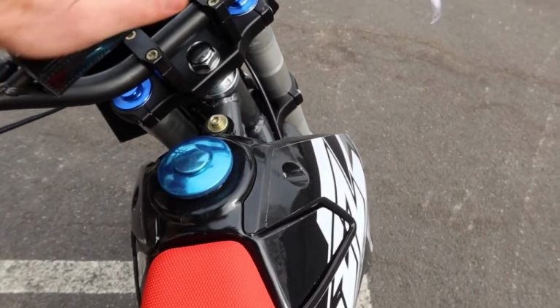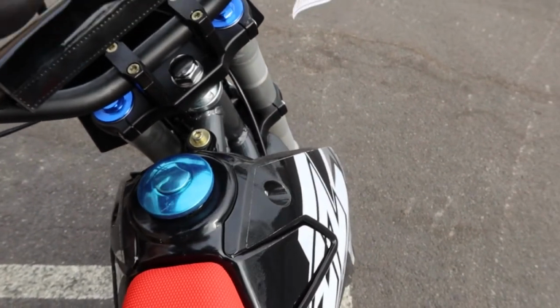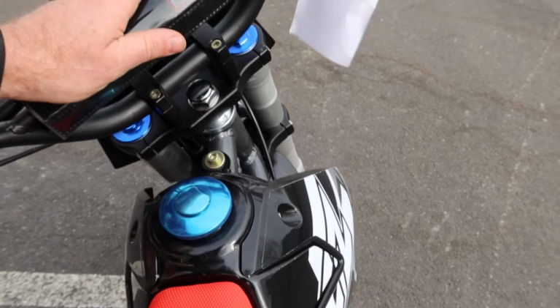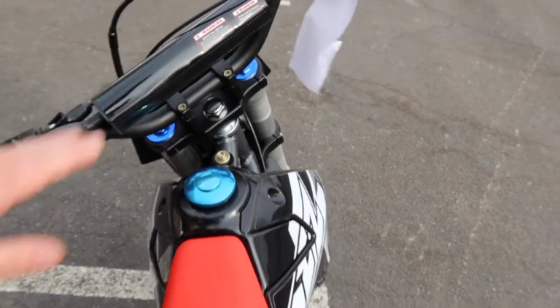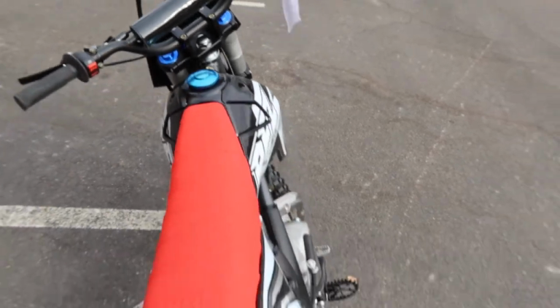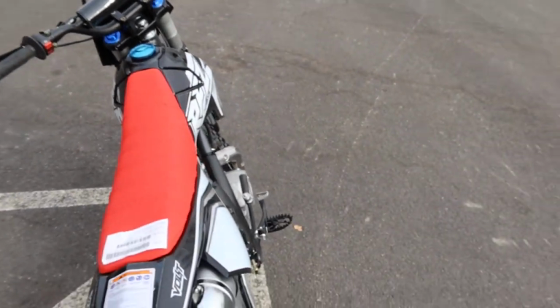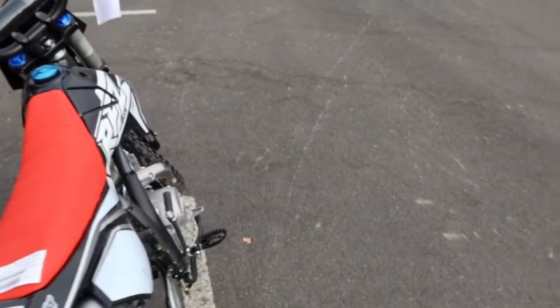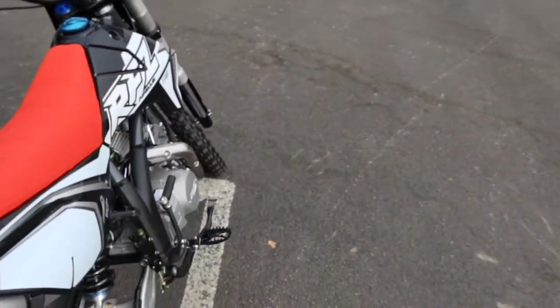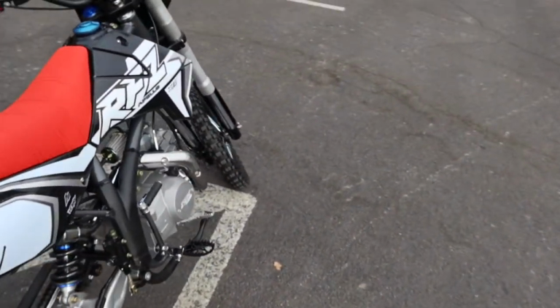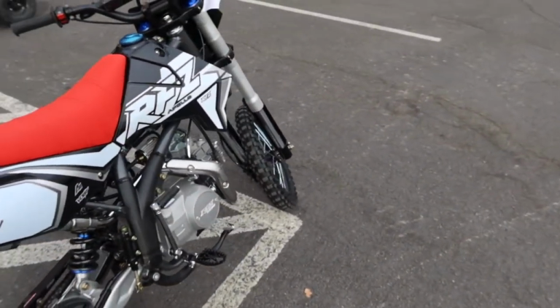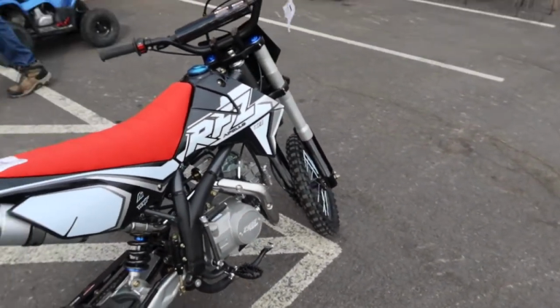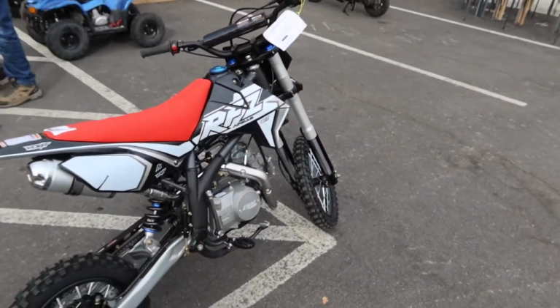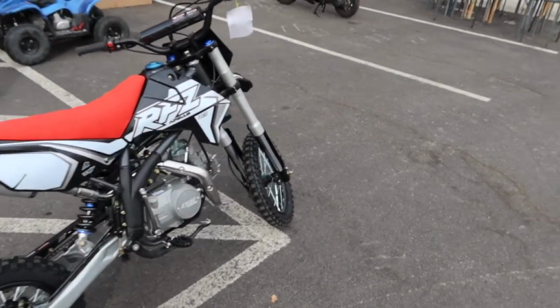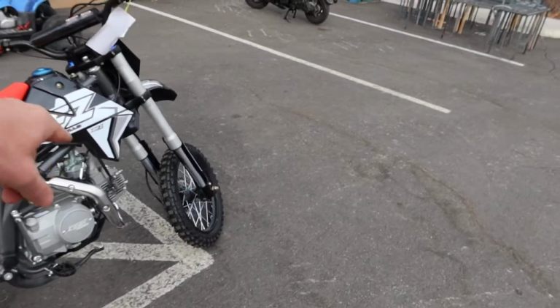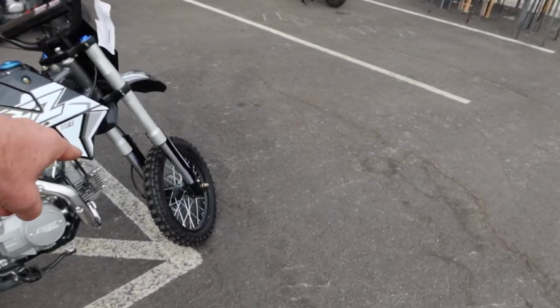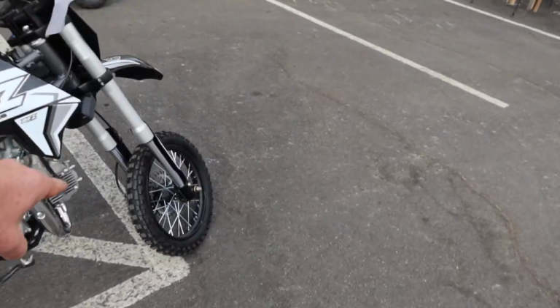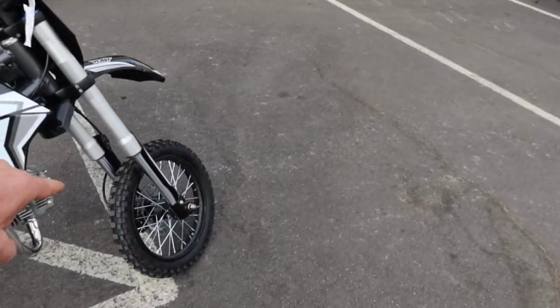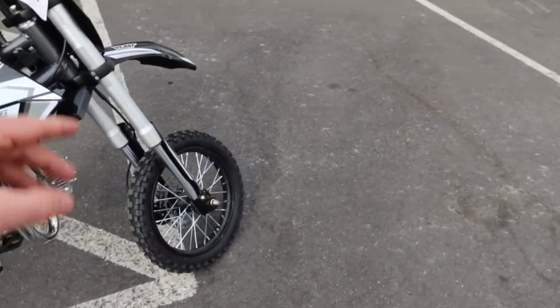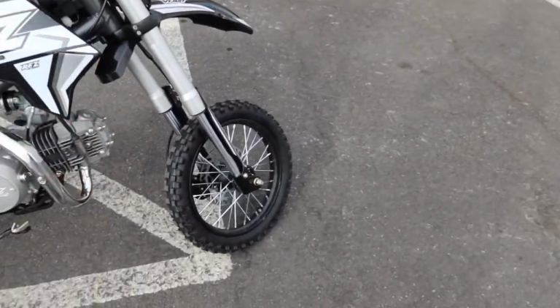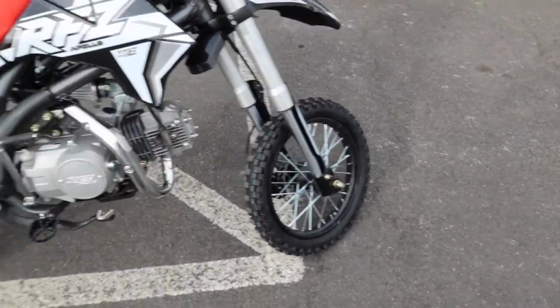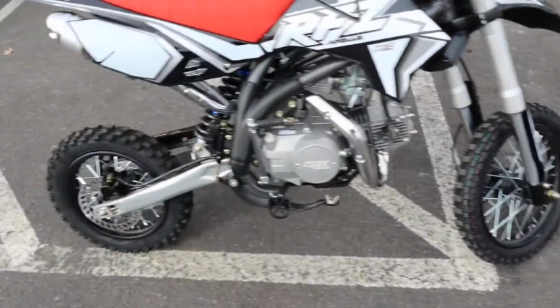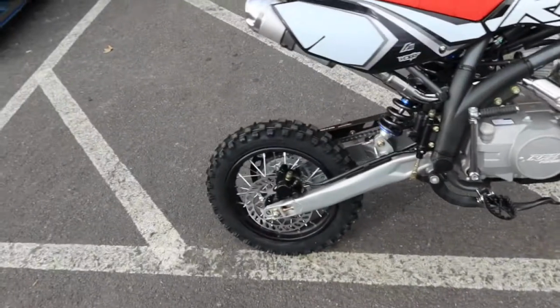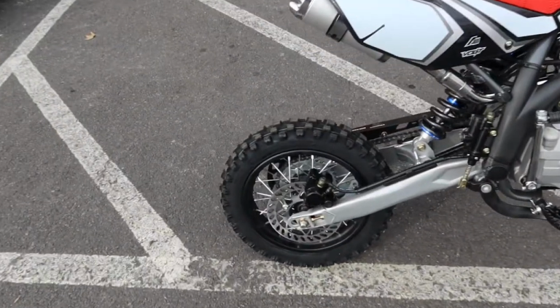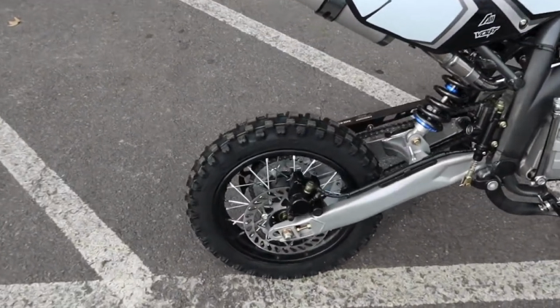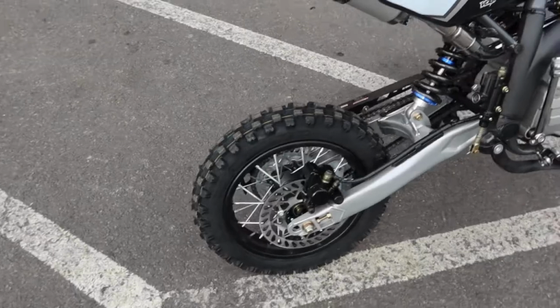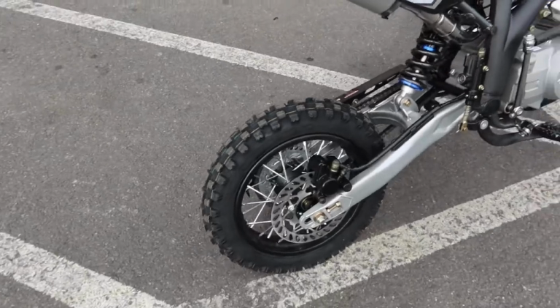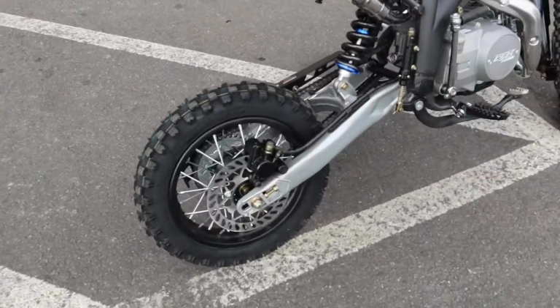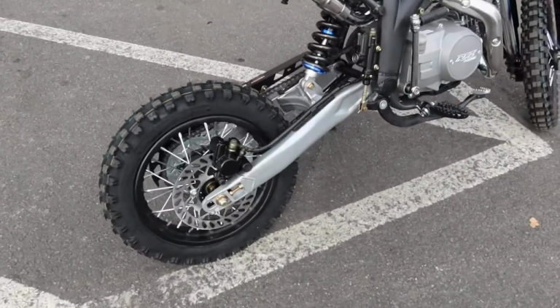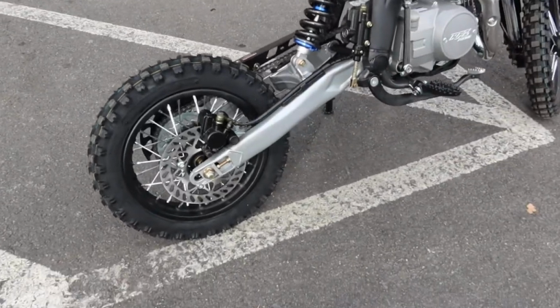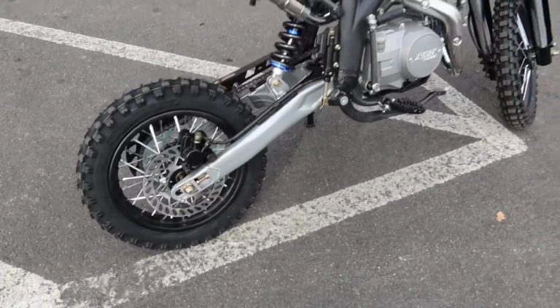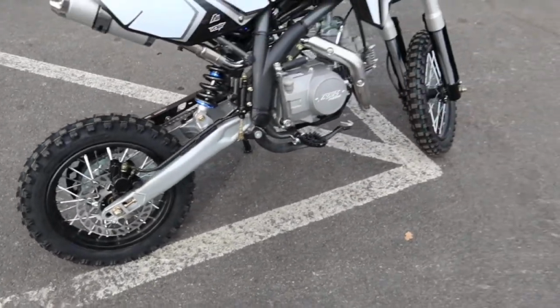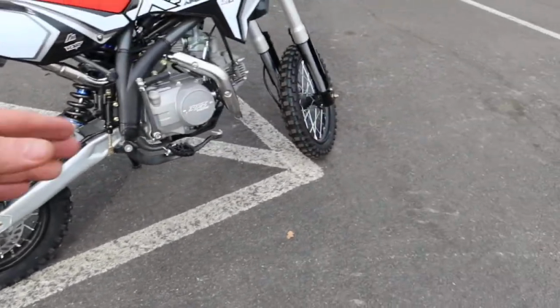Nice padded crossbar area, hydraulic disc brakes all the way around. We've got 14-inch wheels on the front with disc brakes, and 12-inch in the back, again with hydraulic disc brakes — great stopping power.